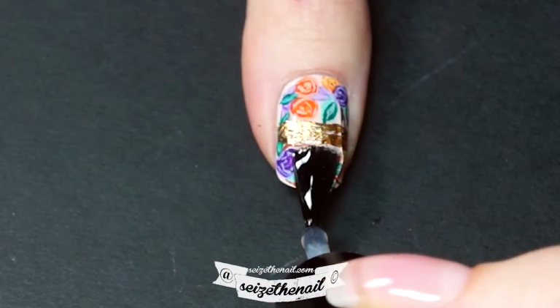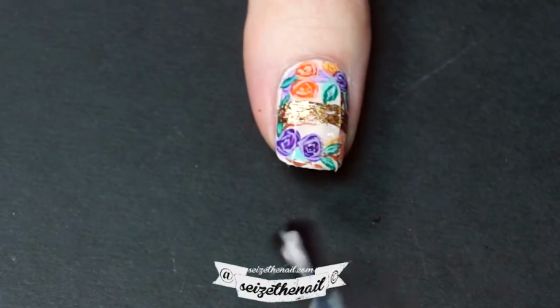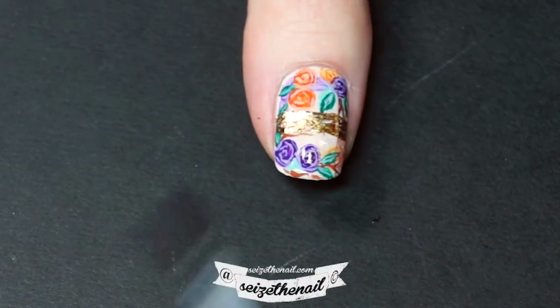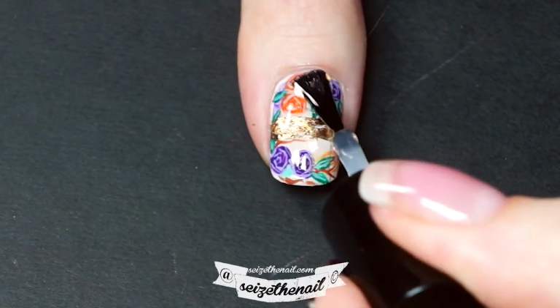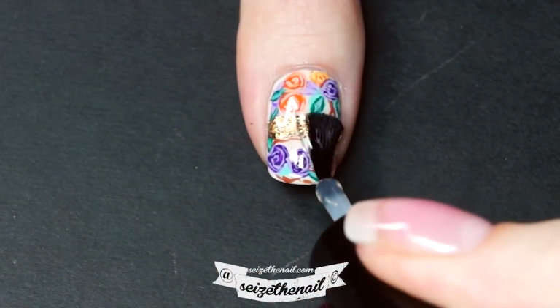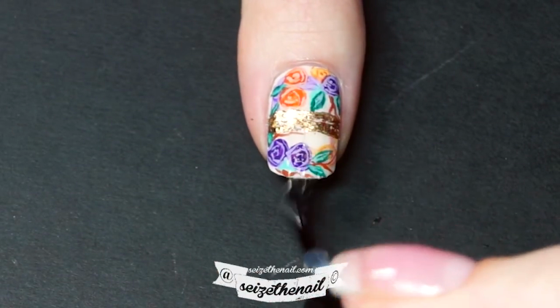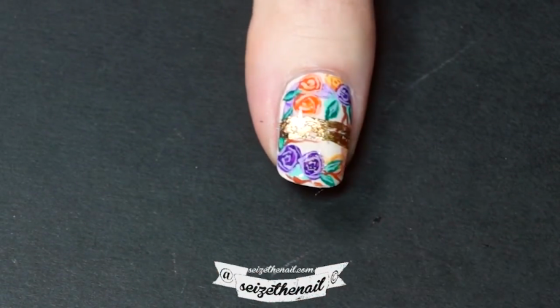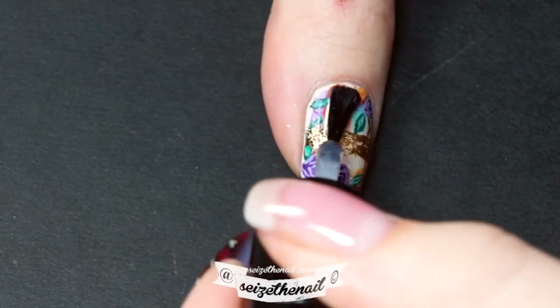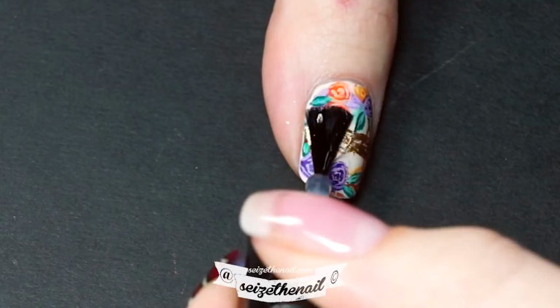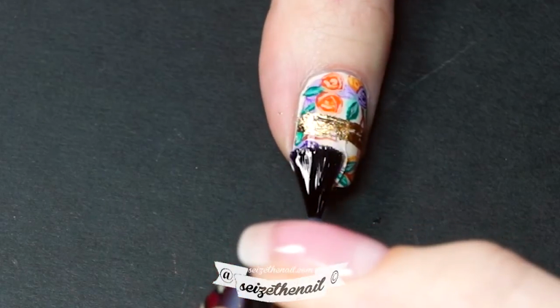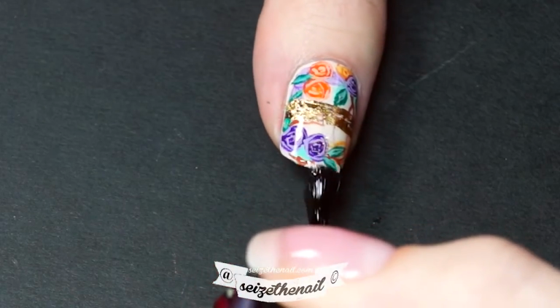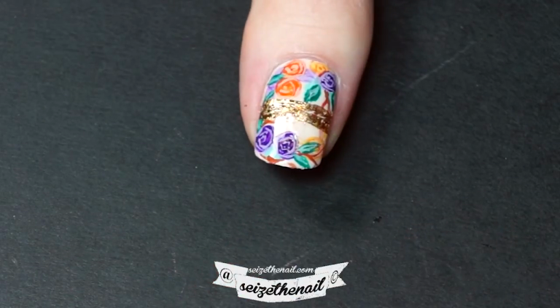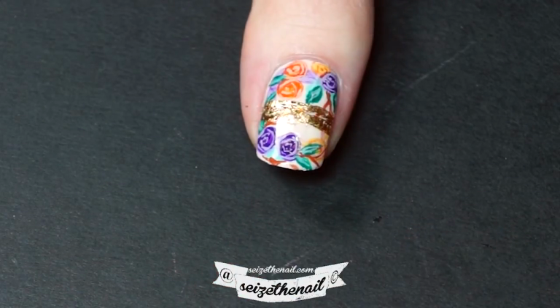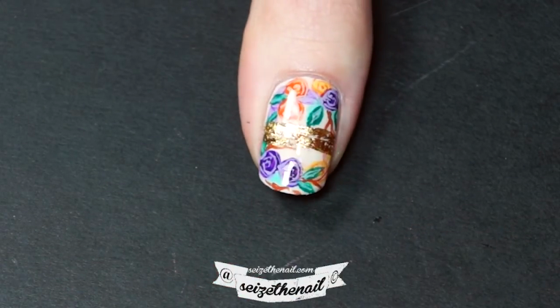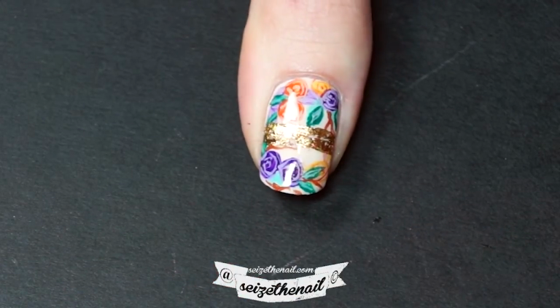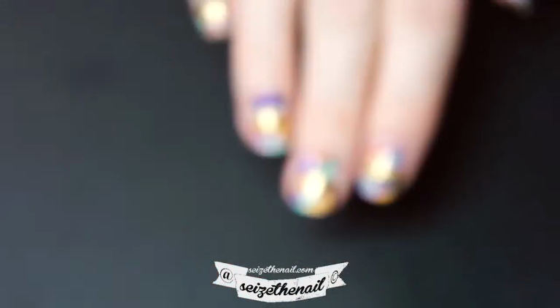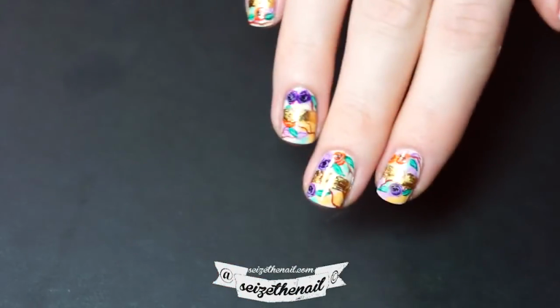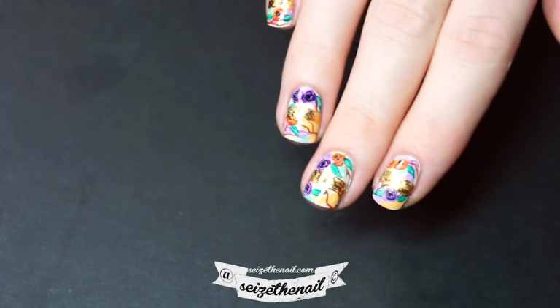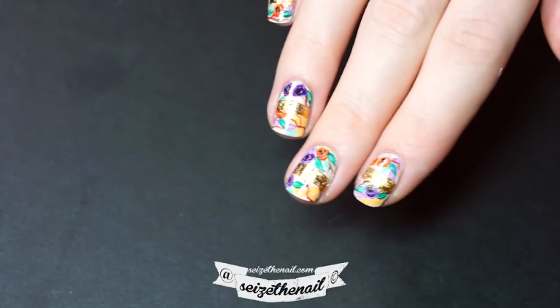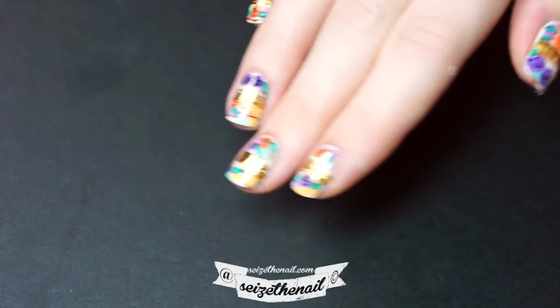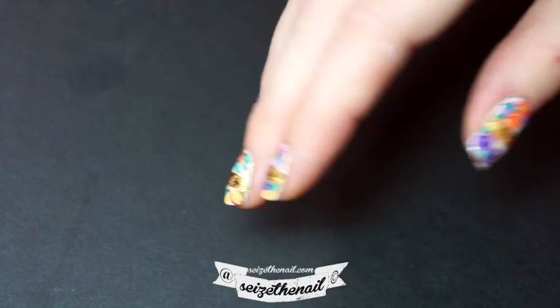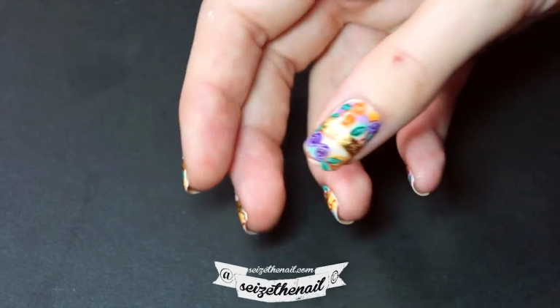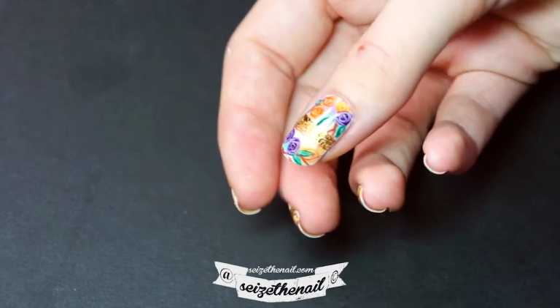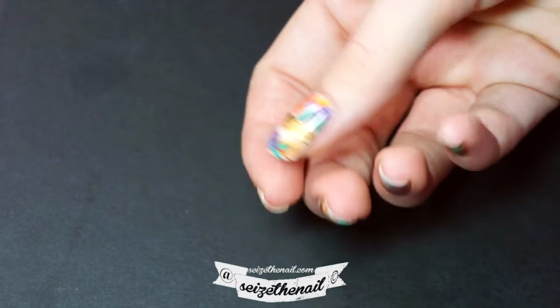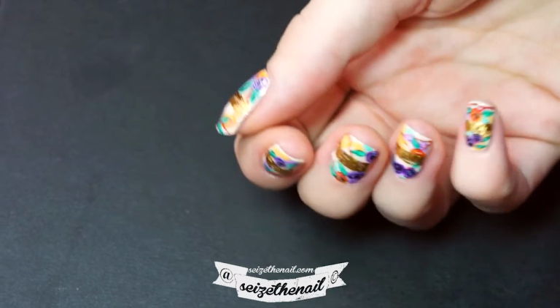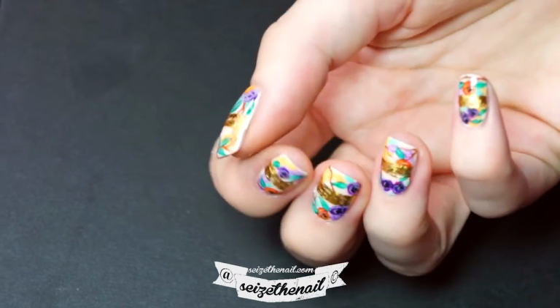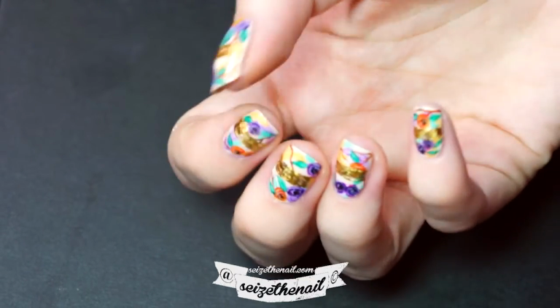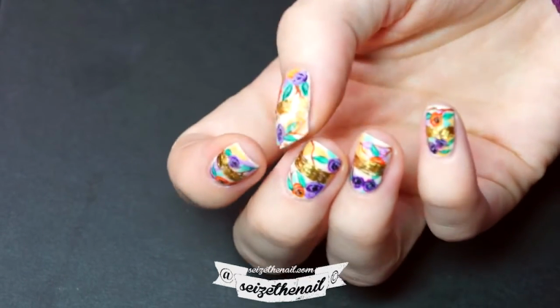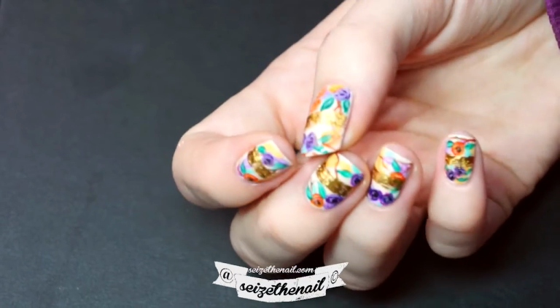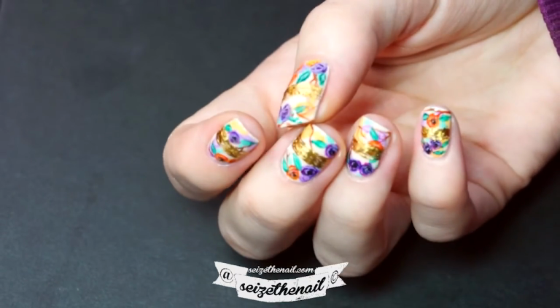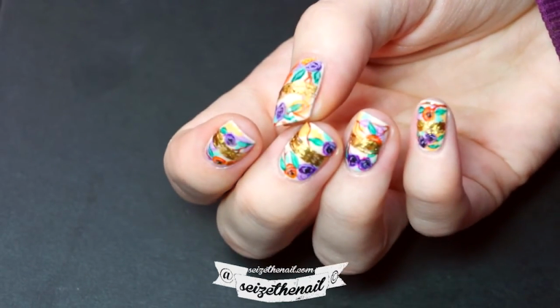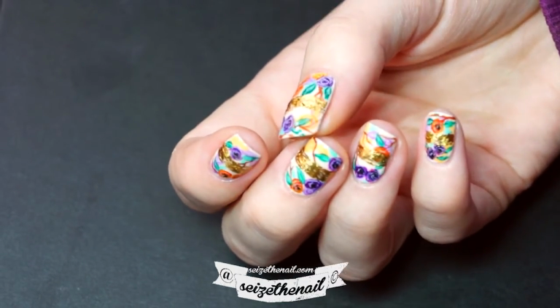Top coat and you're done. This is the final result. I hope you like it. Don't forget to subscribe and I'll see you next time. Bye.